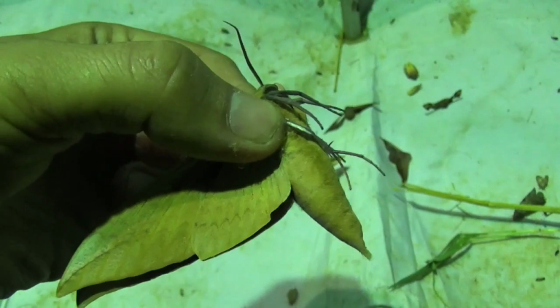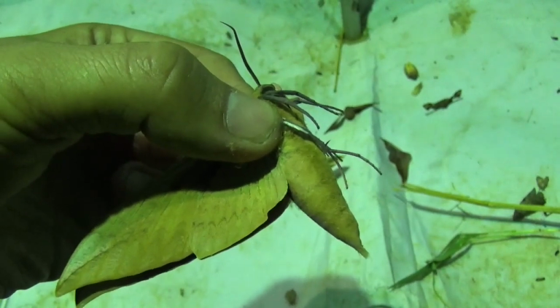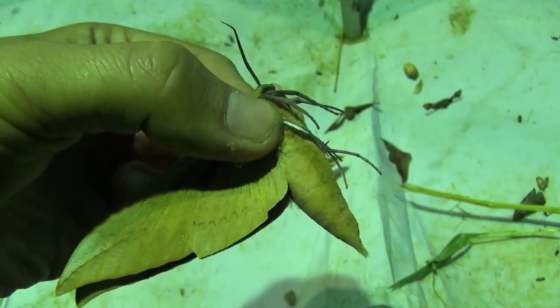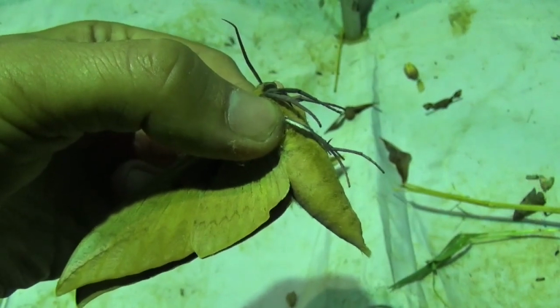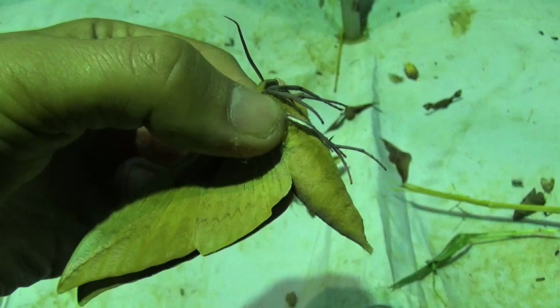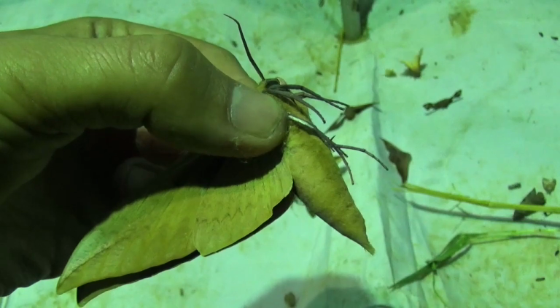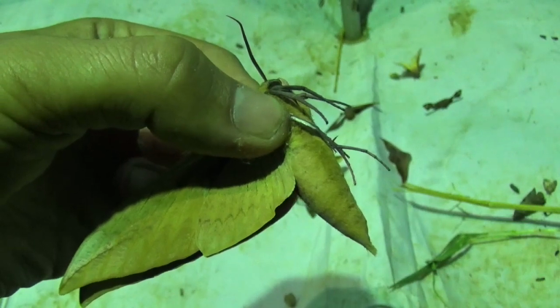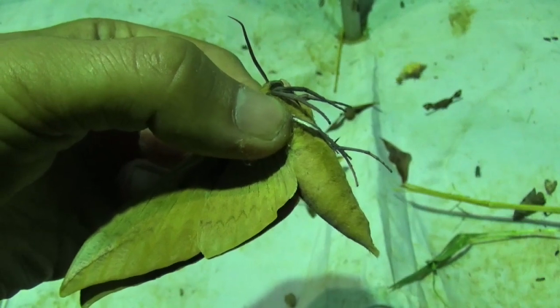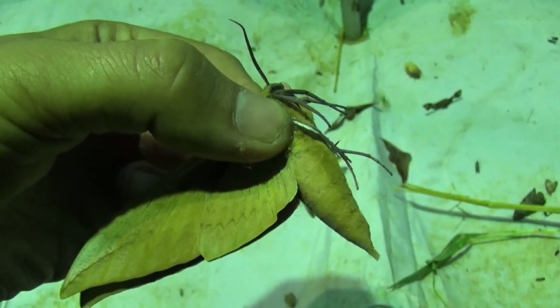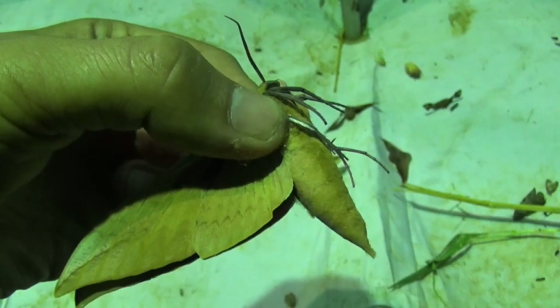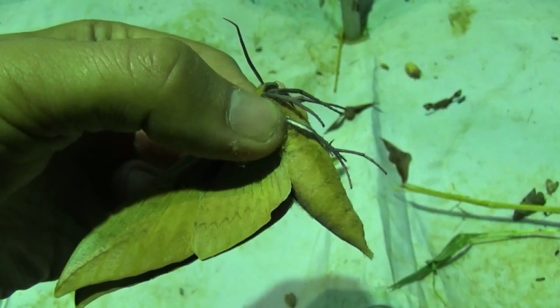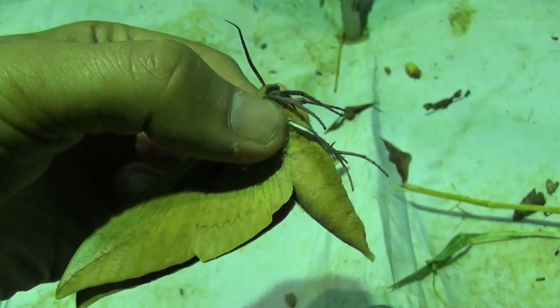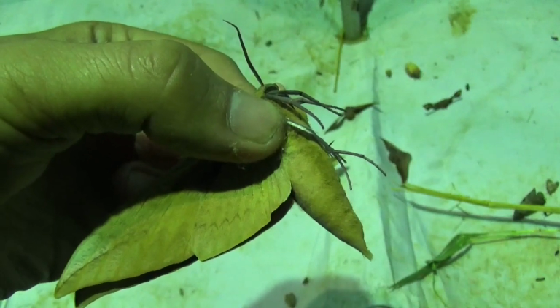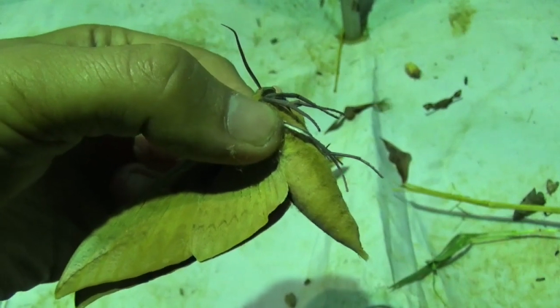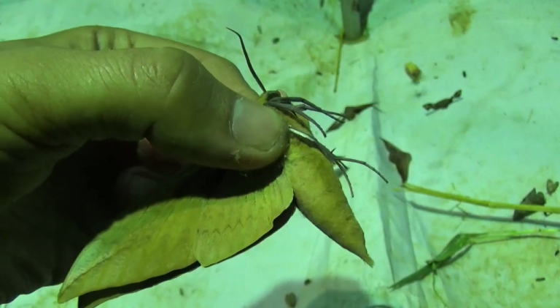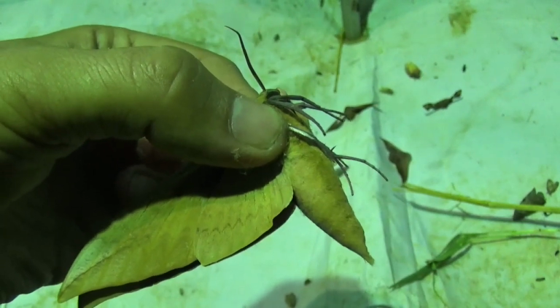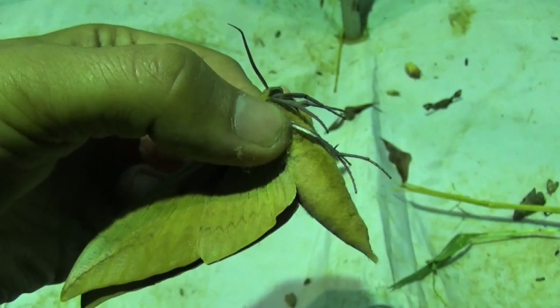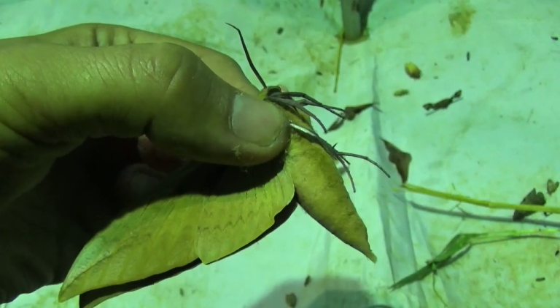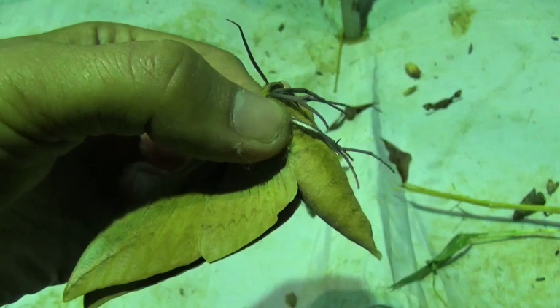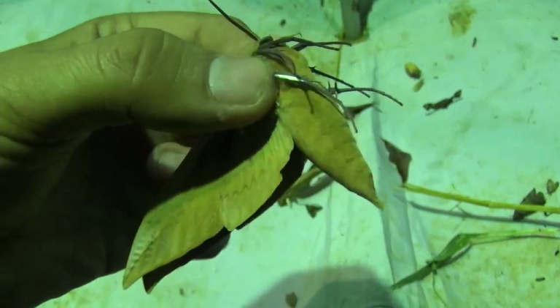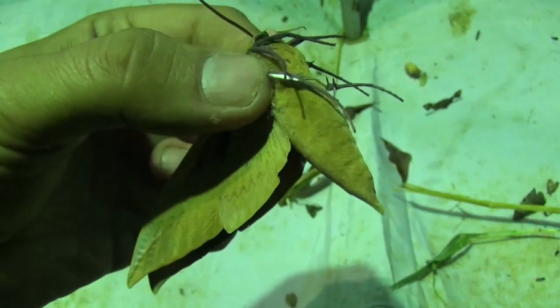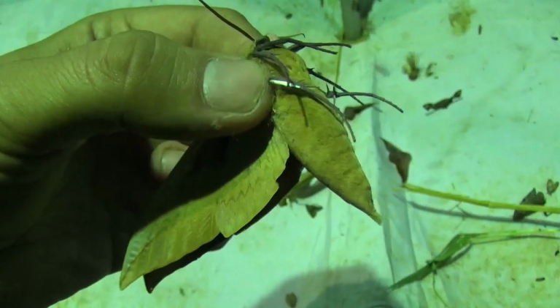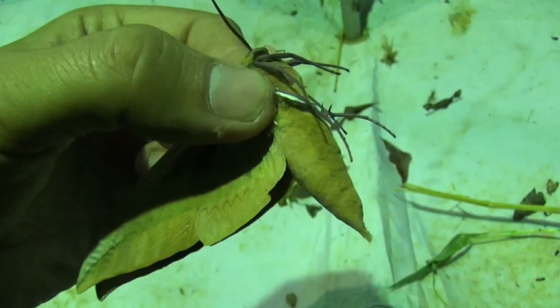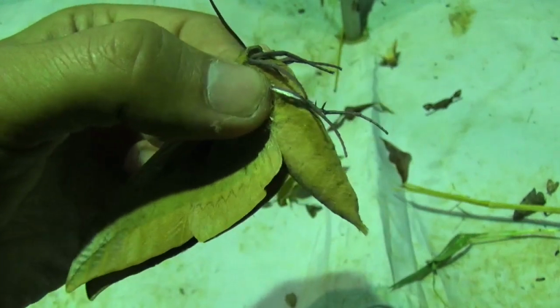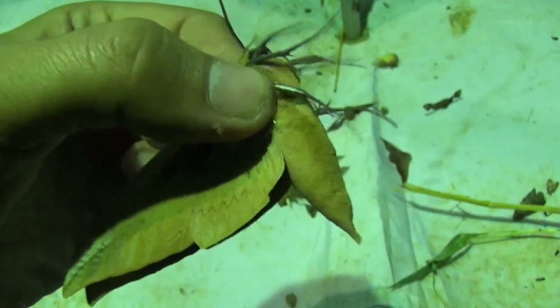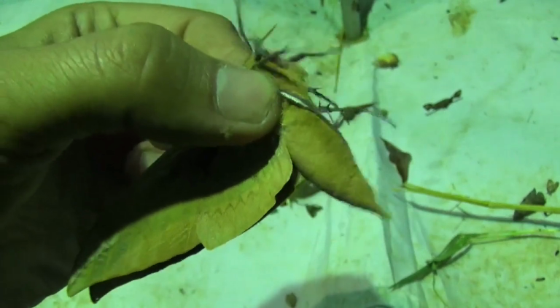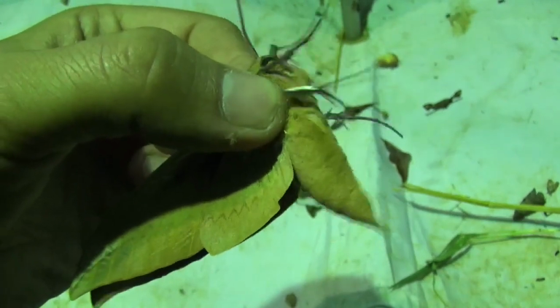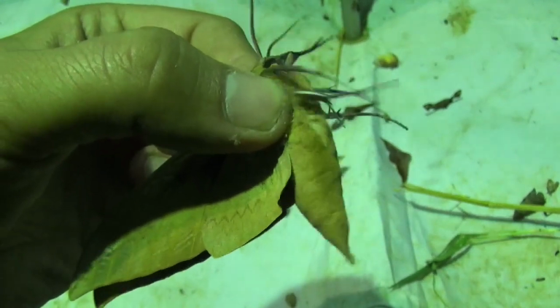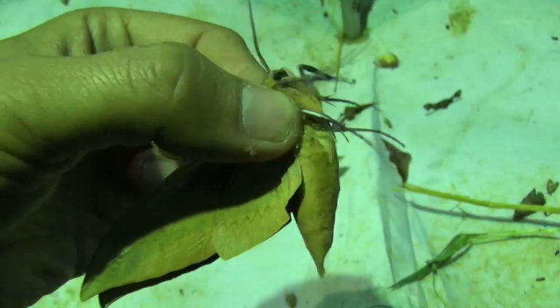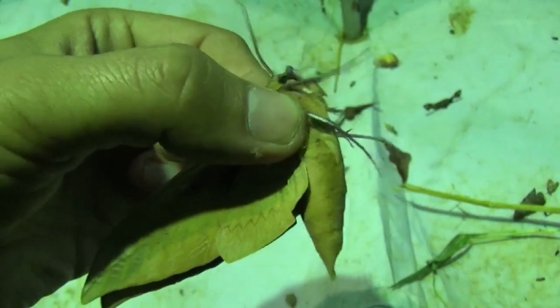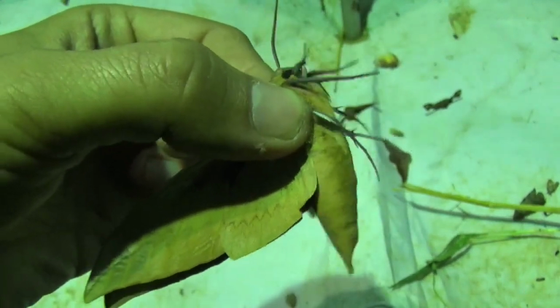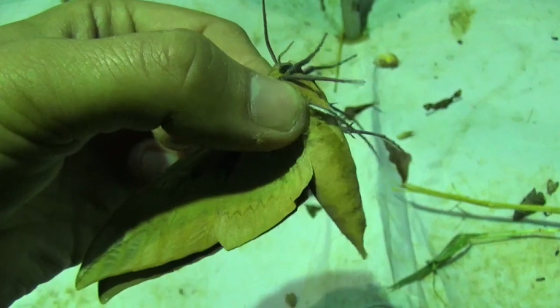This video is not here to debate whether killing insects is right or not. This is going to be a live demonstration, so if you are sensitive to killing, please turn away.